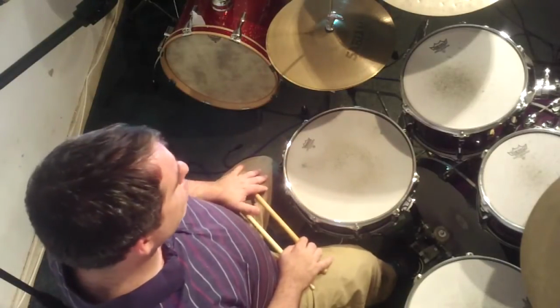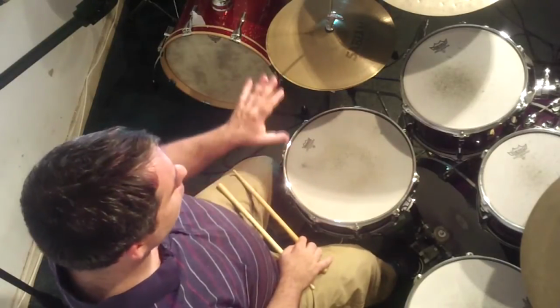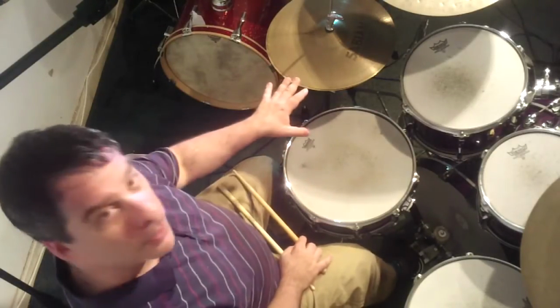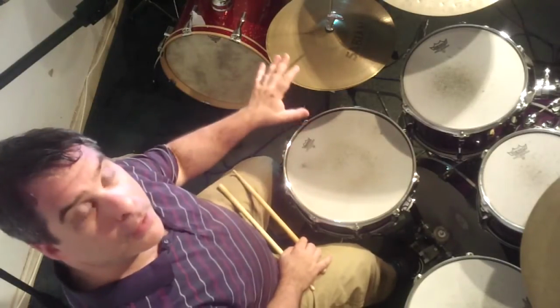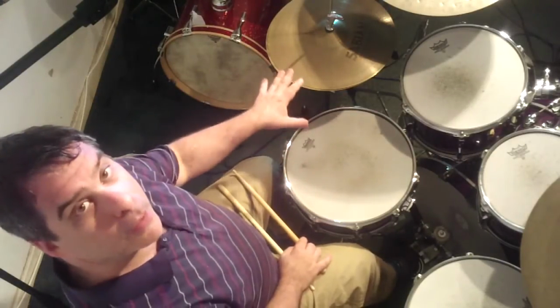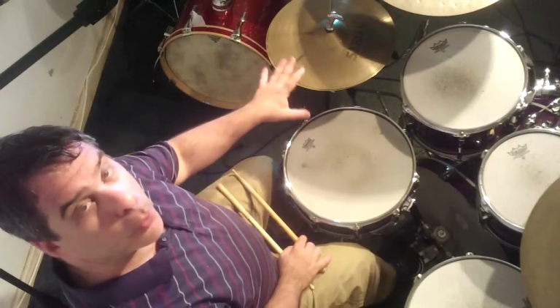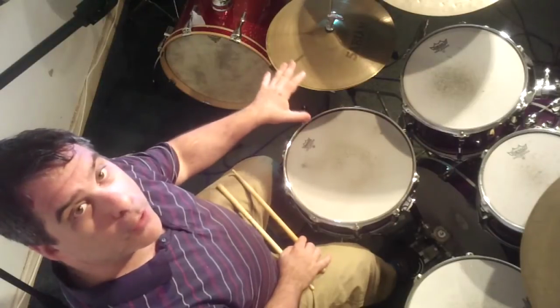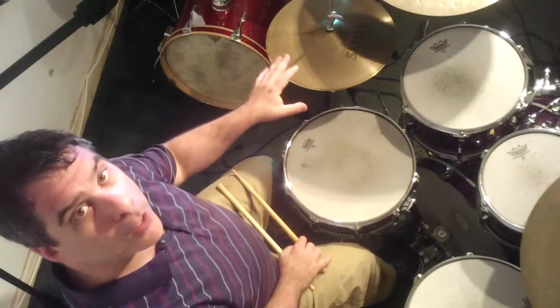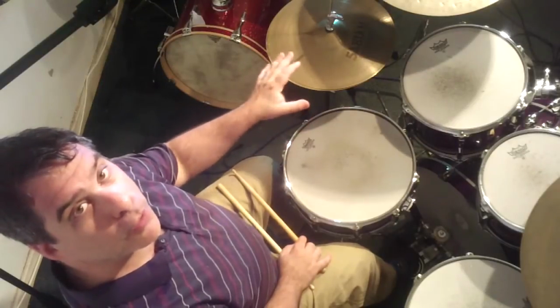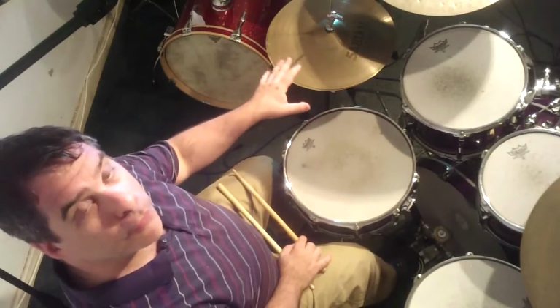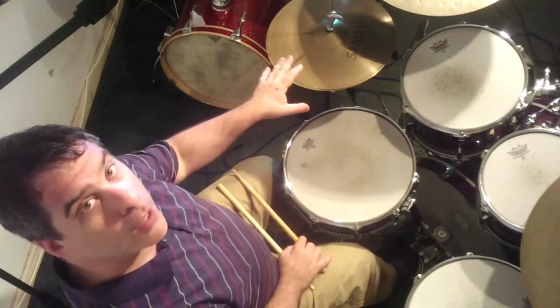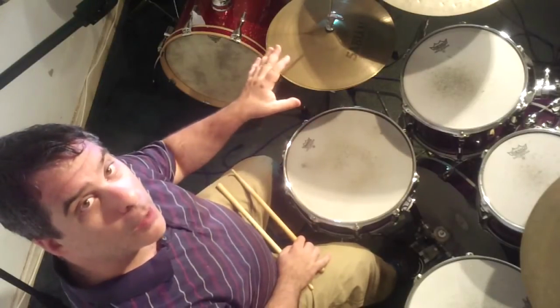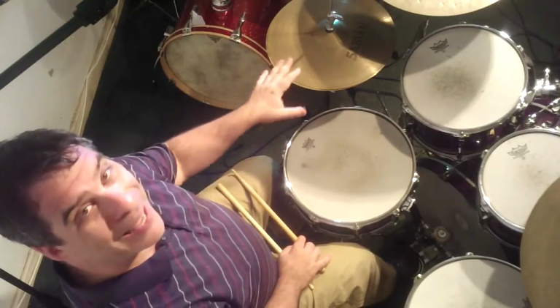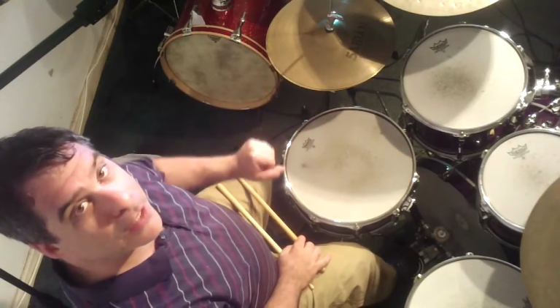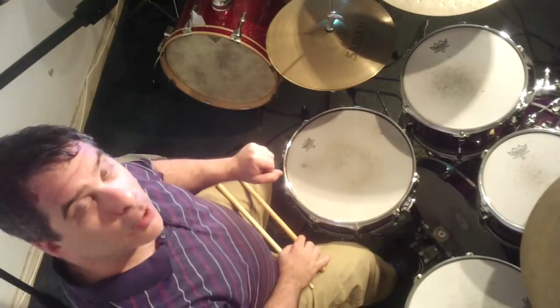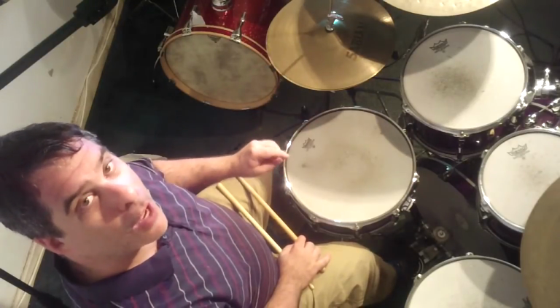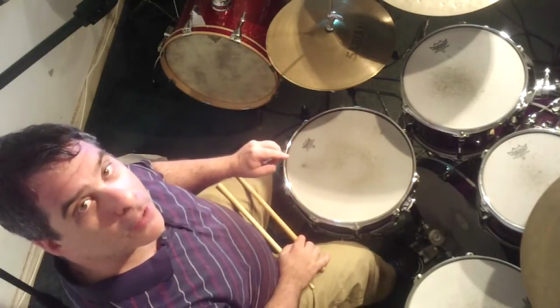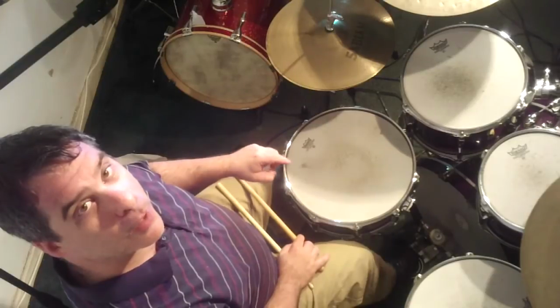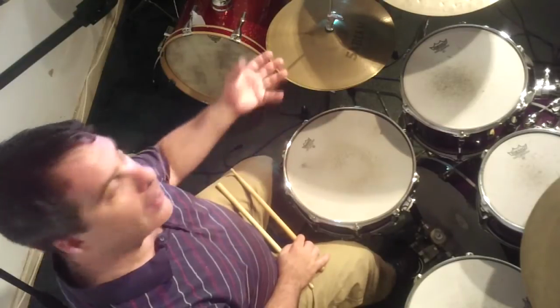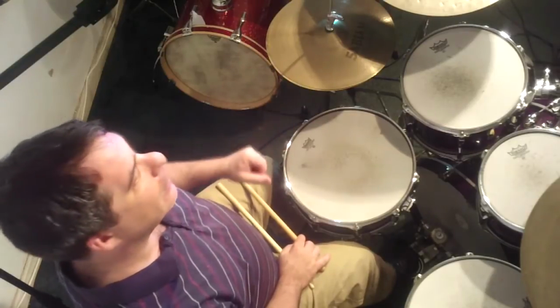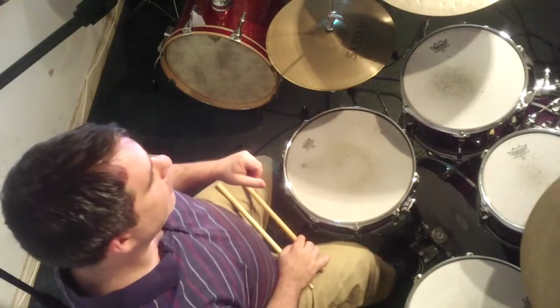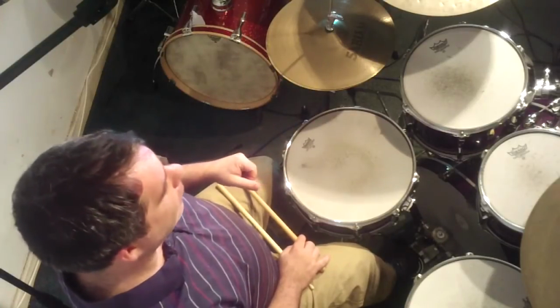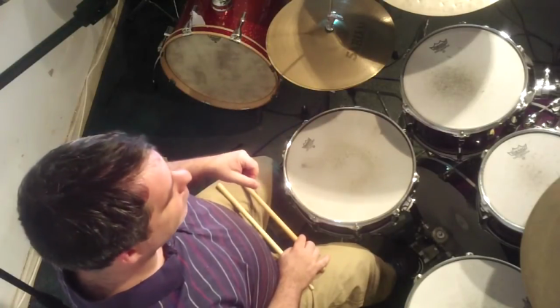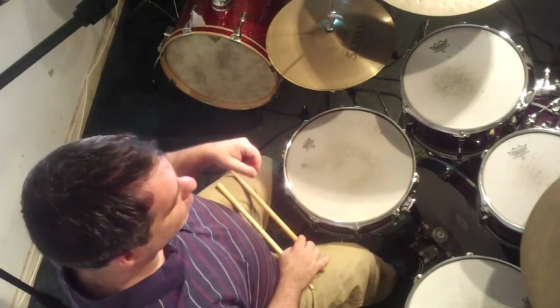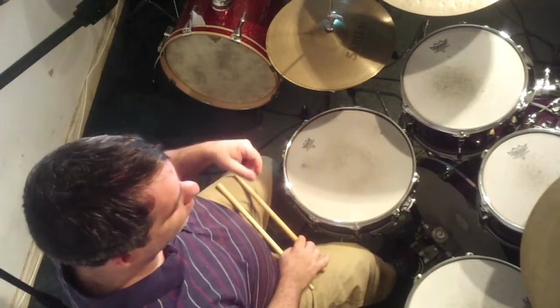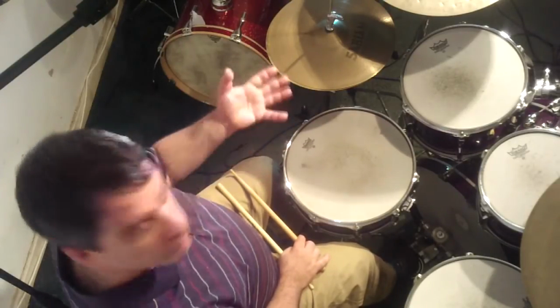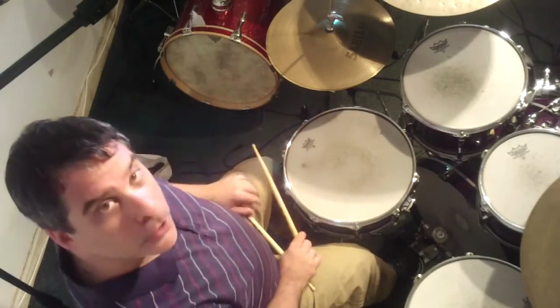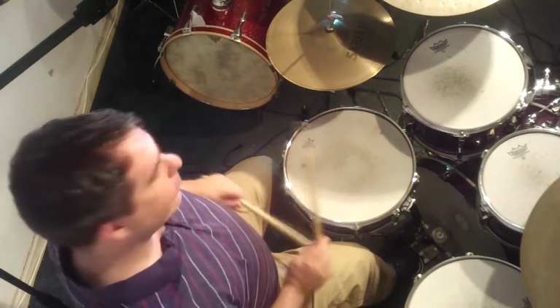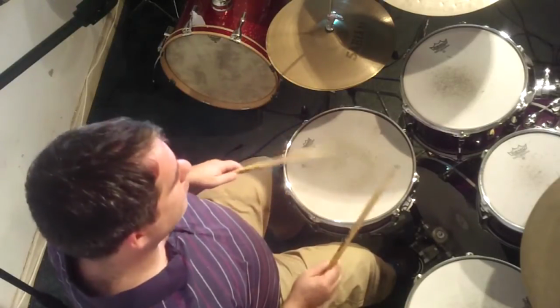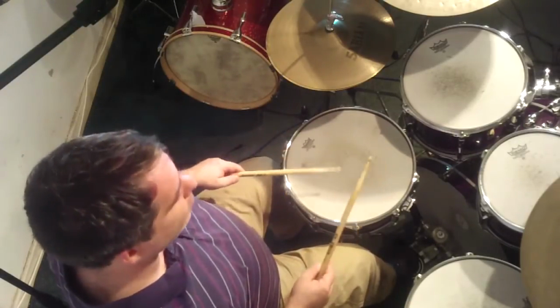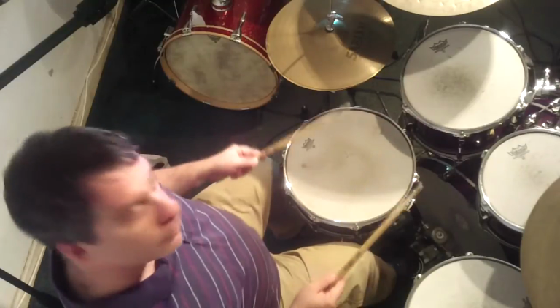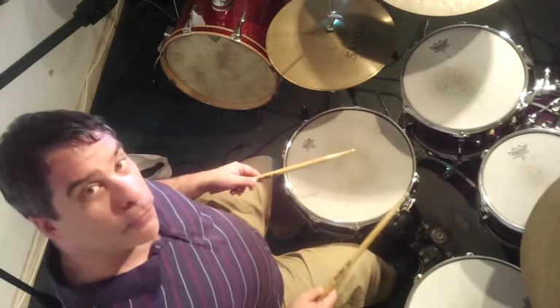Also the quarter notes — the one, two, three, and four — are well accented on the hi-hat as well when we're playing the eighths.